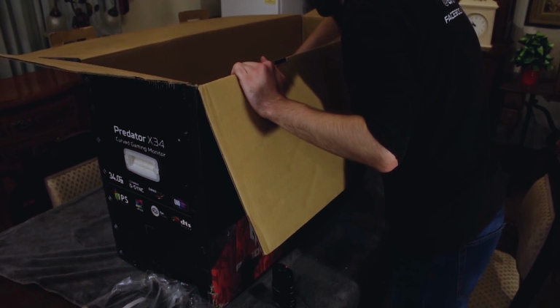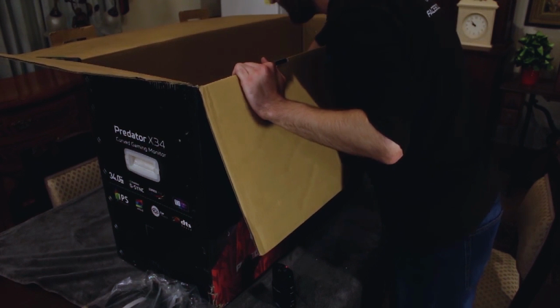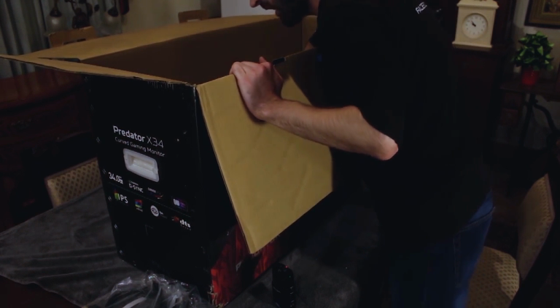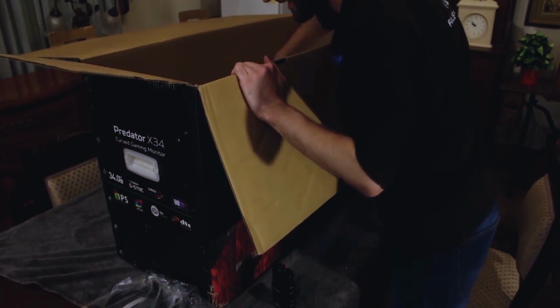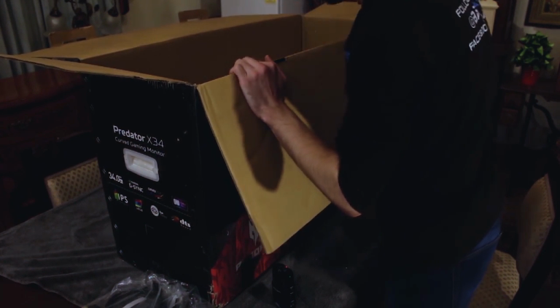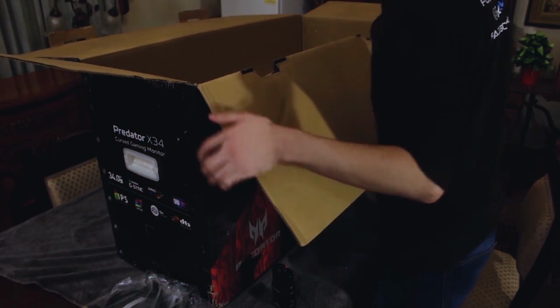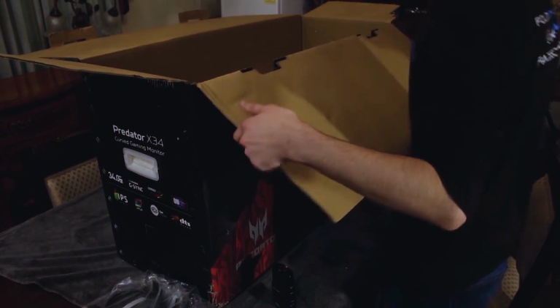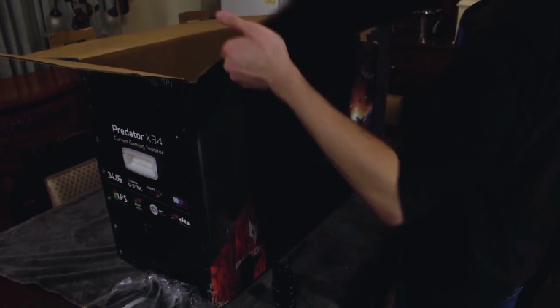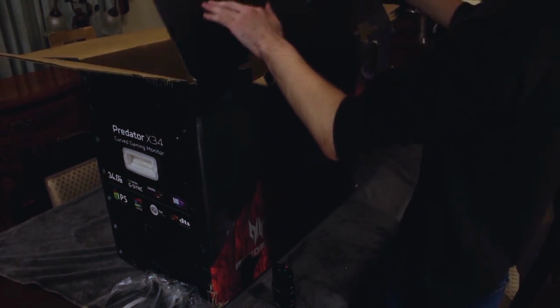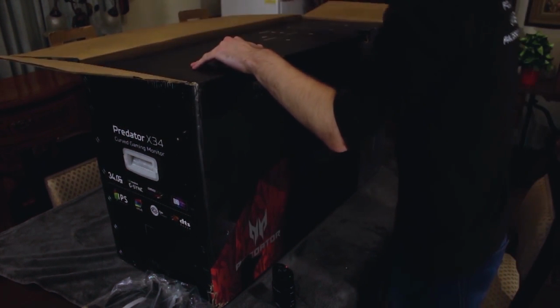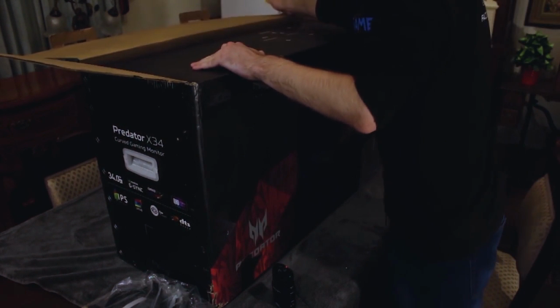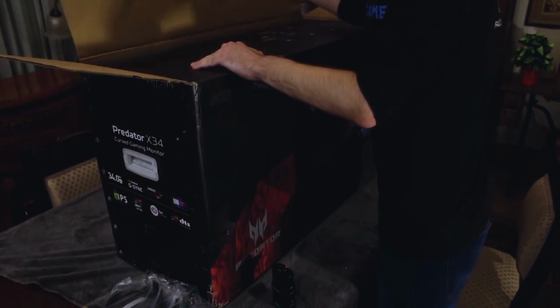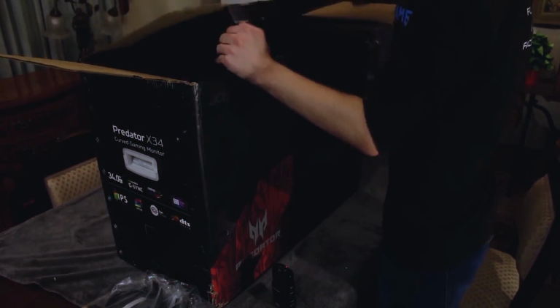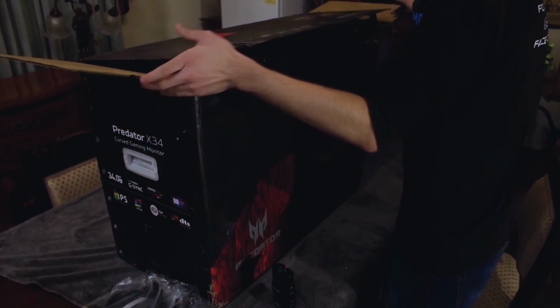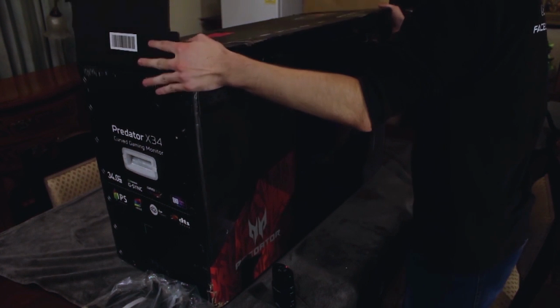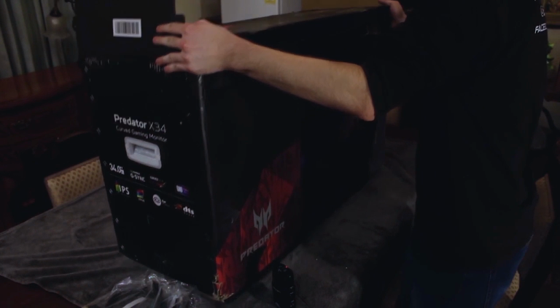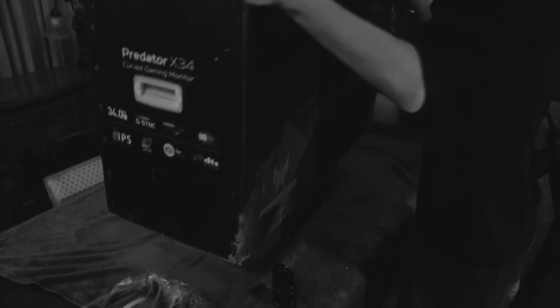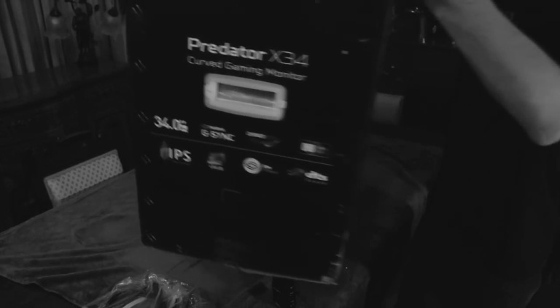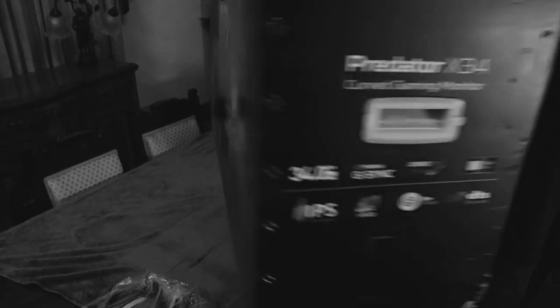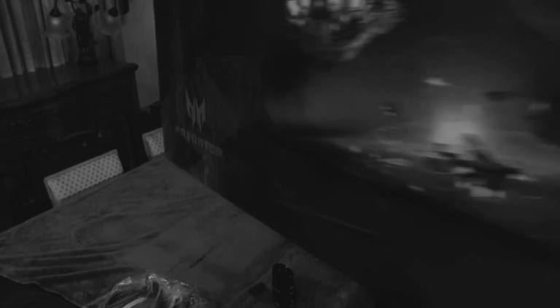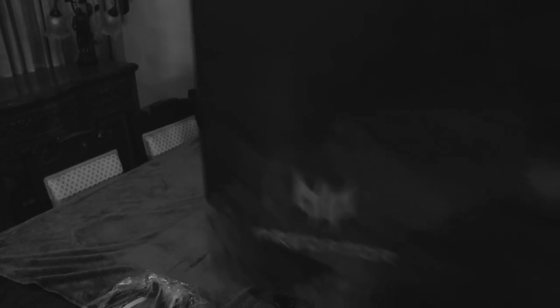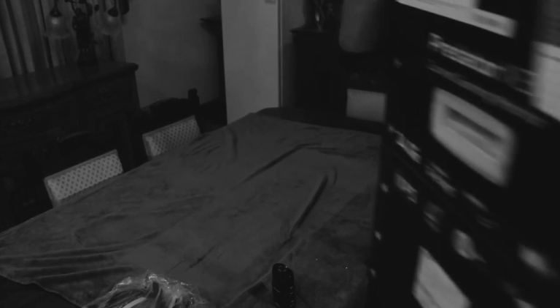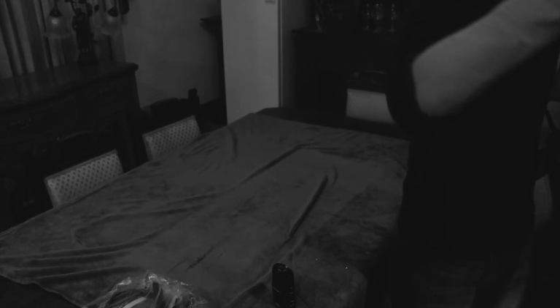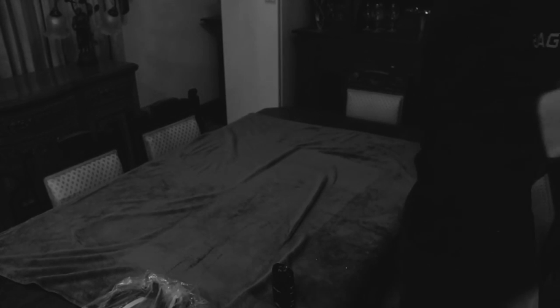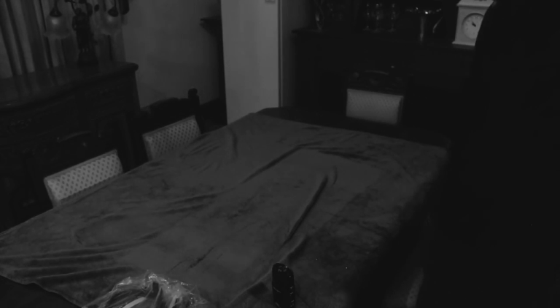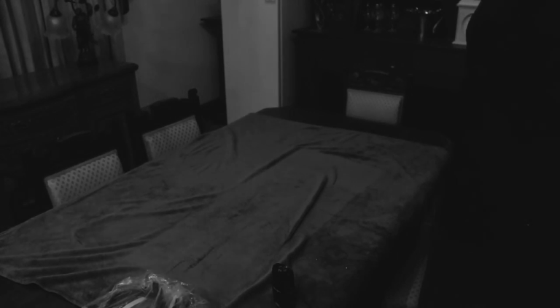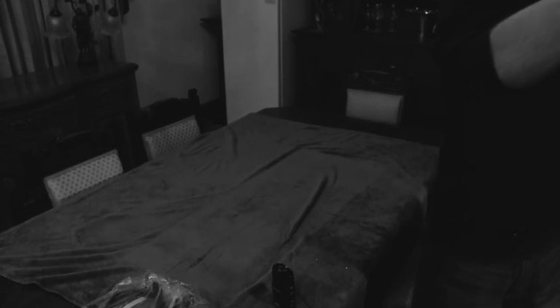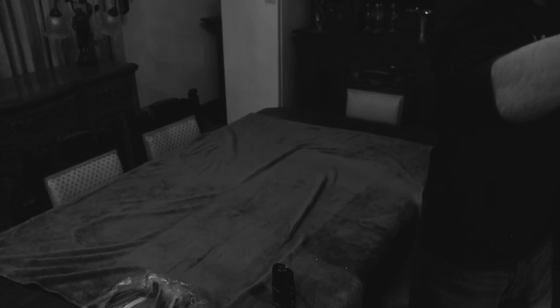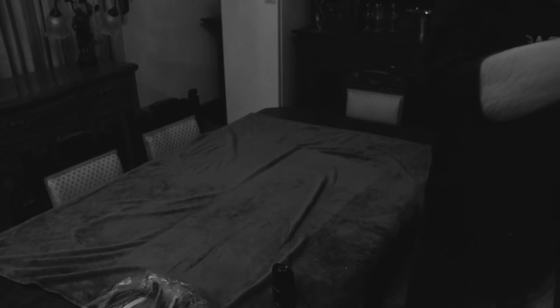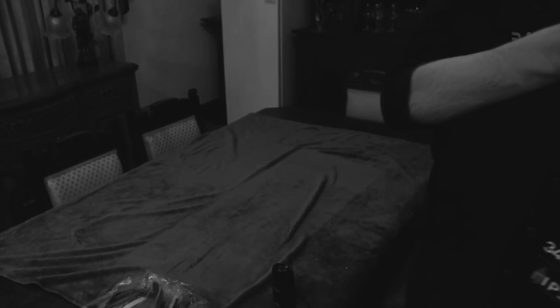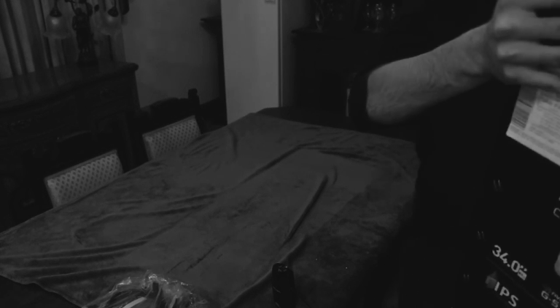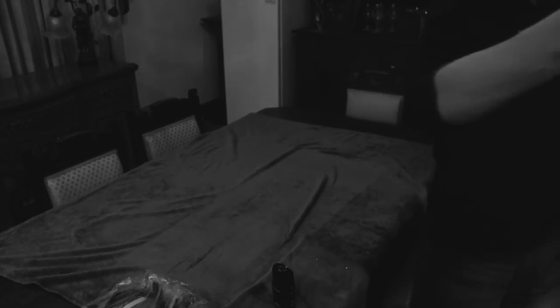Anything else hiding in there? Probably, but oh well. I need to get rid of this giant box — I don't know where to put it. It's massive.